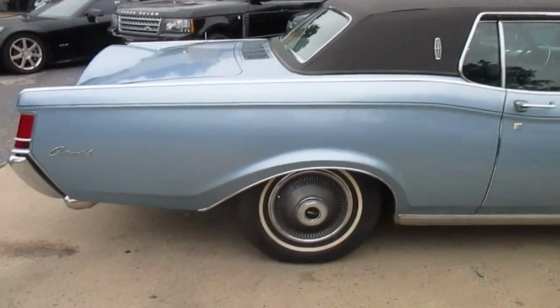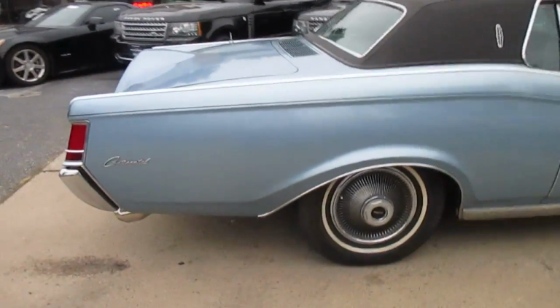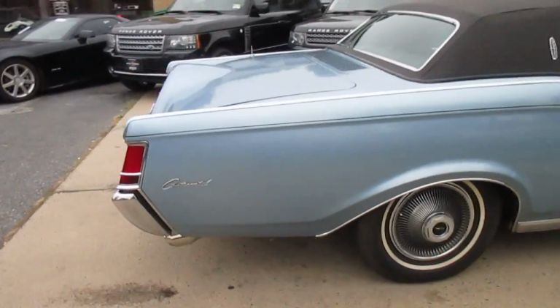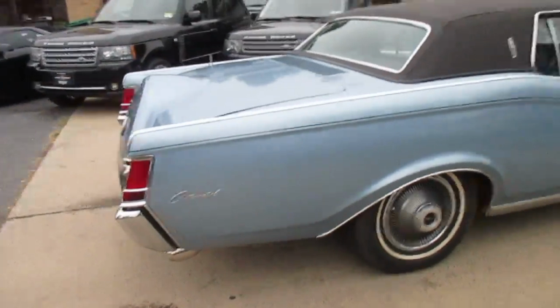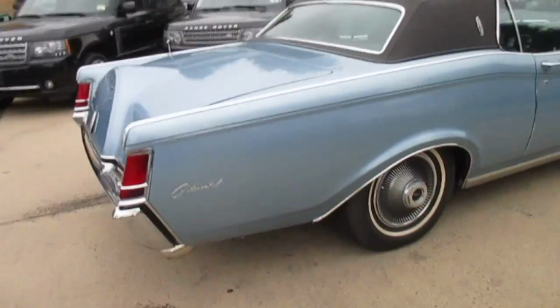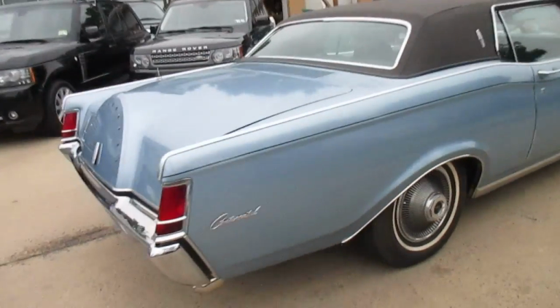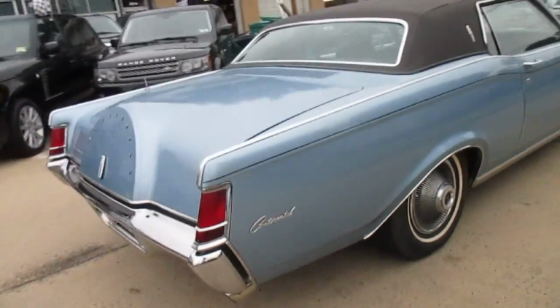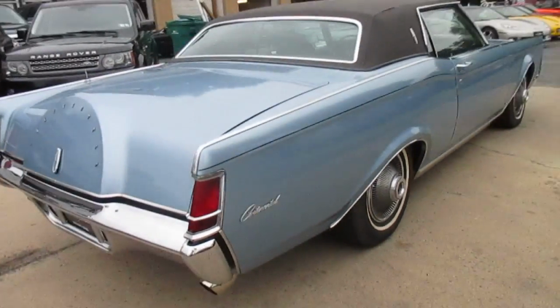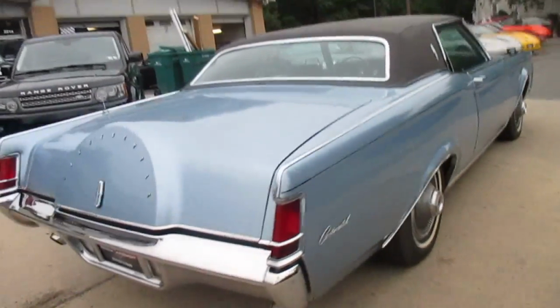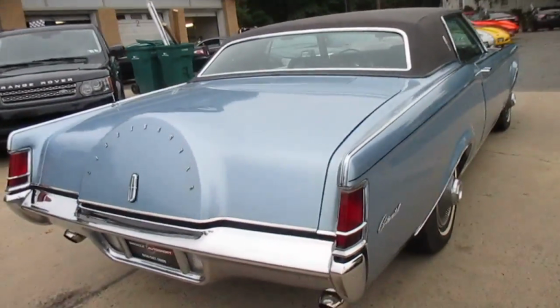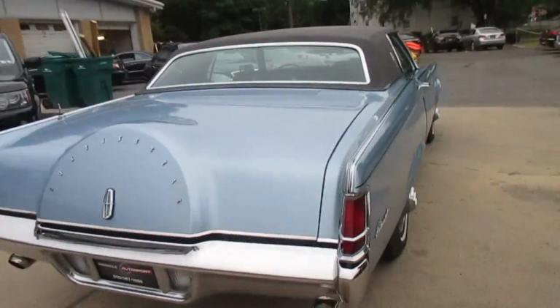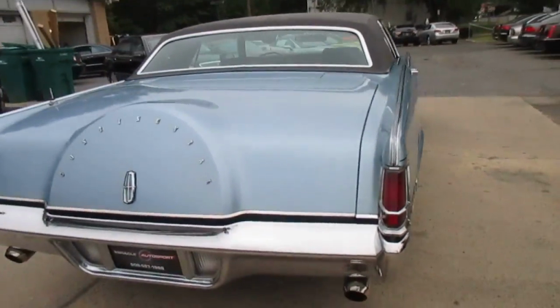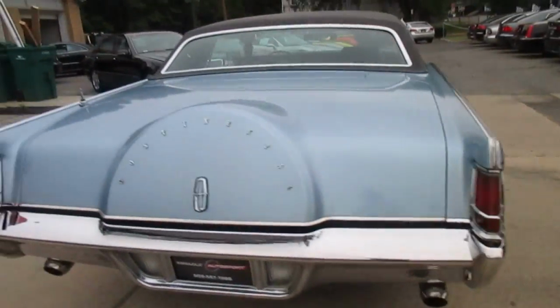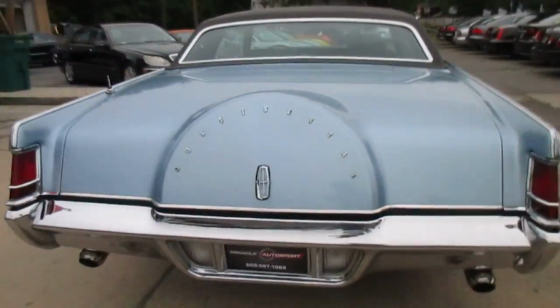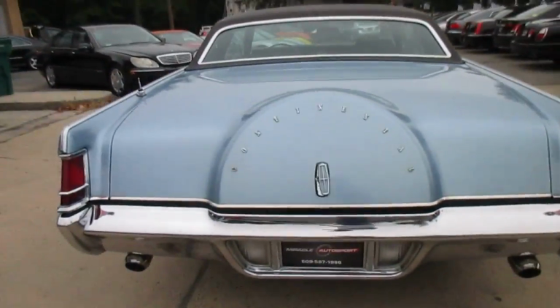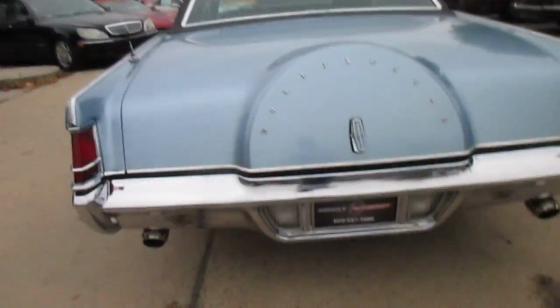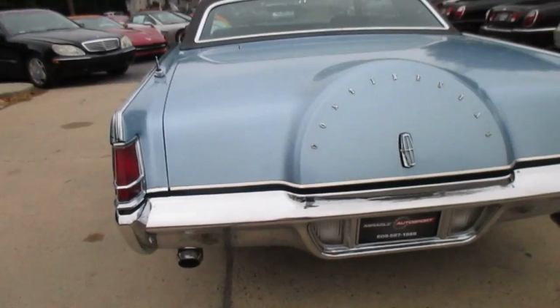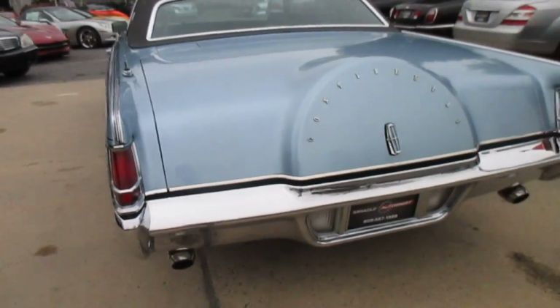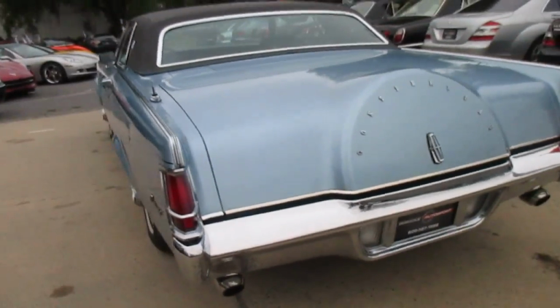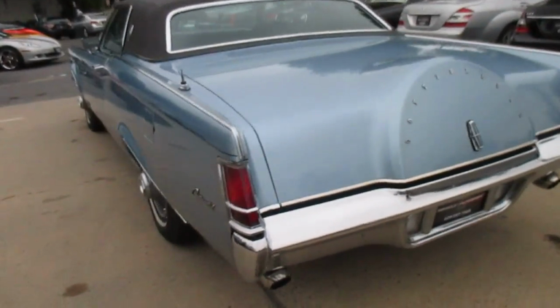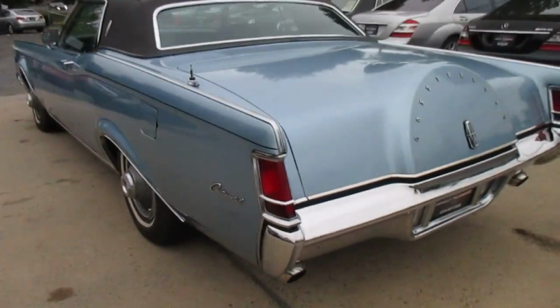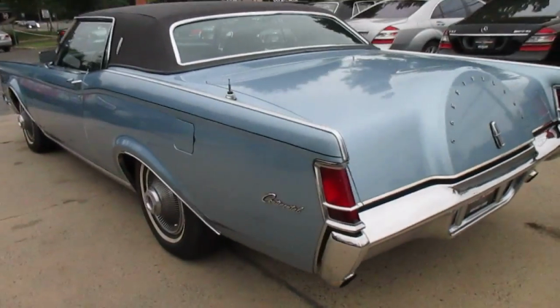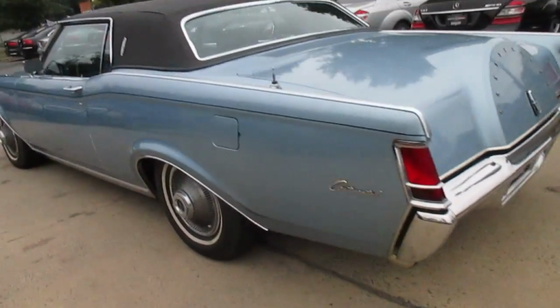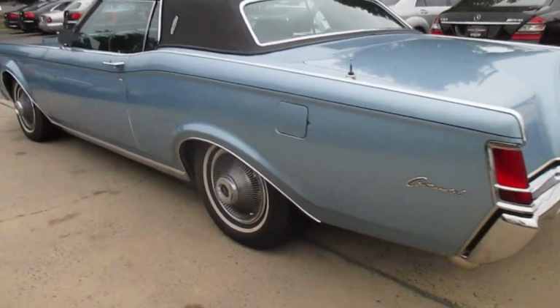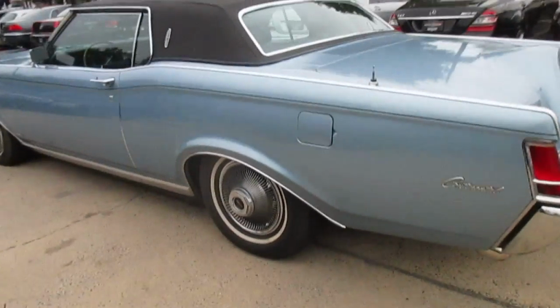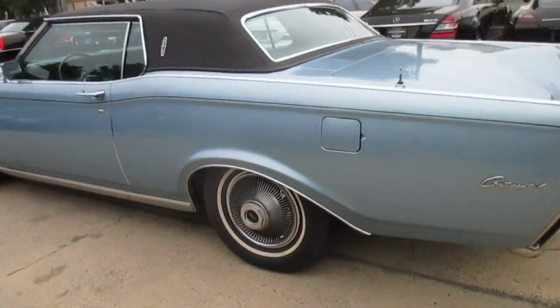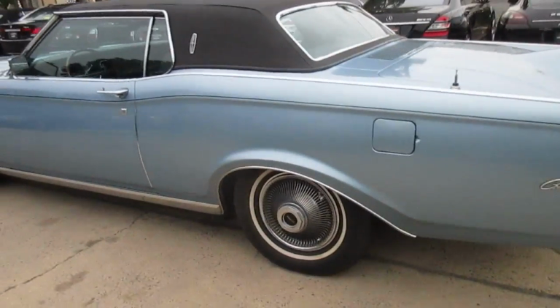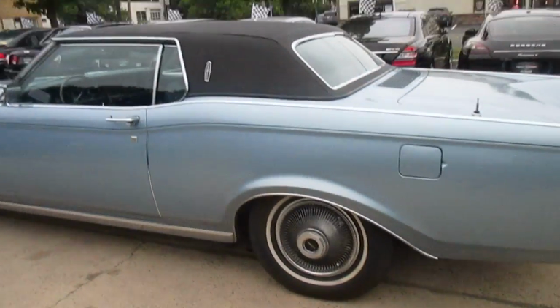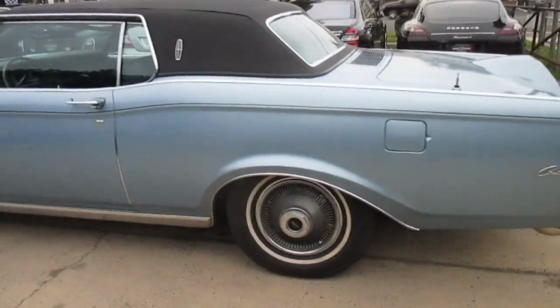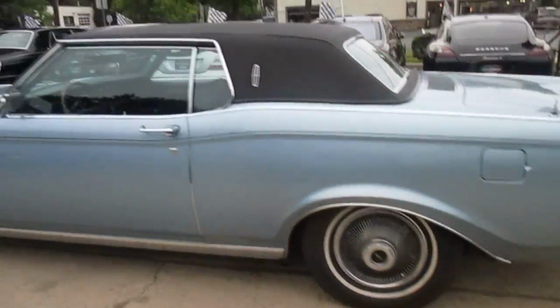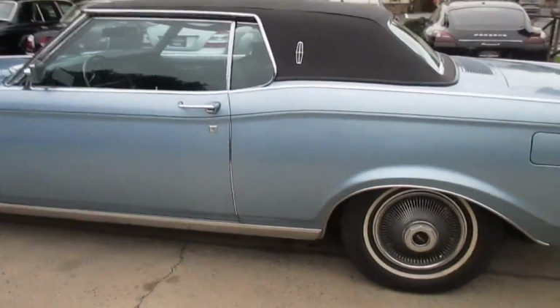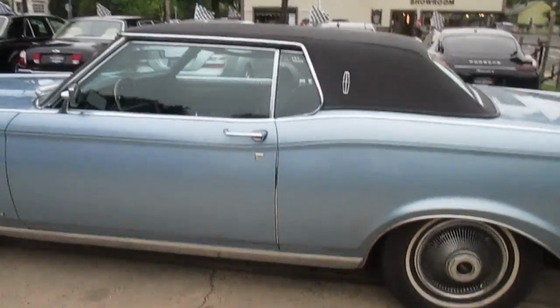It starts right up and sounds awesome. The paint's beautiful and everything is solid on the car. If you're looking for a nice cruiser, this is it.